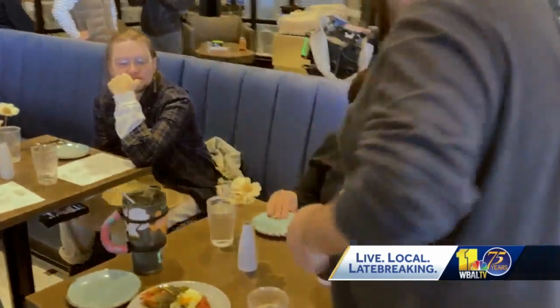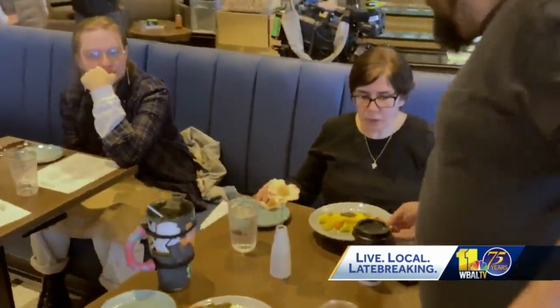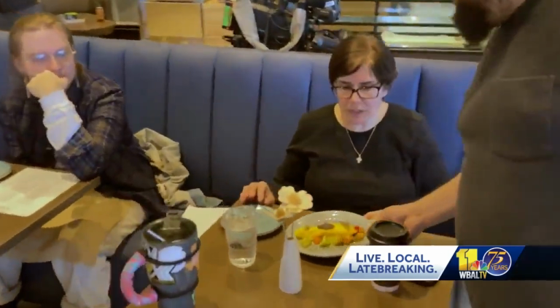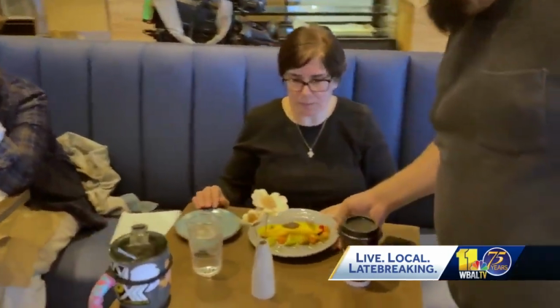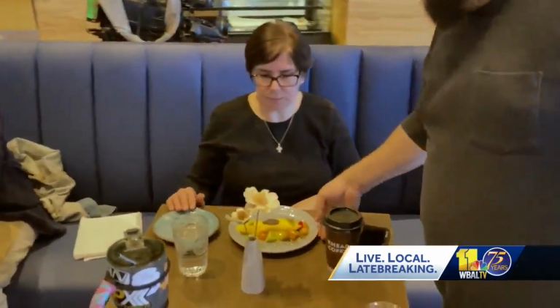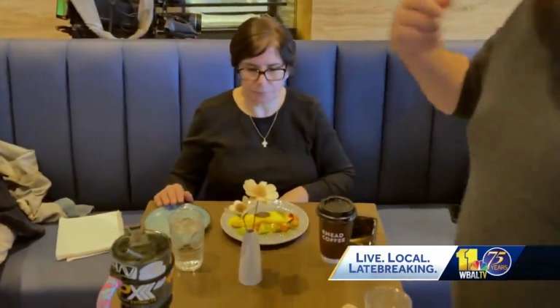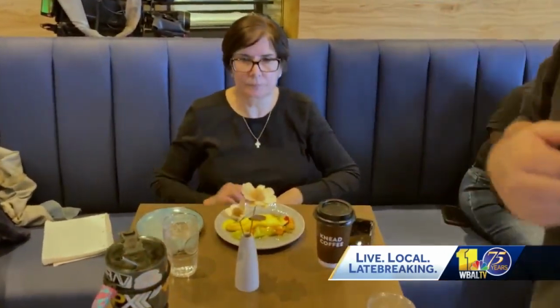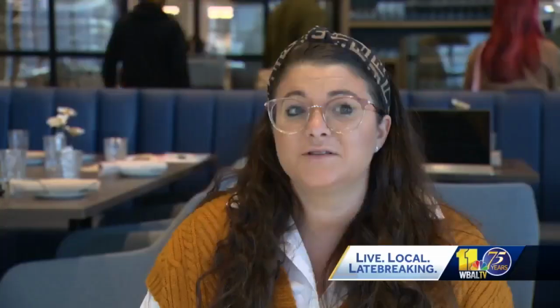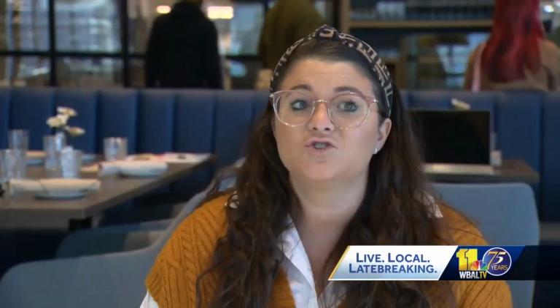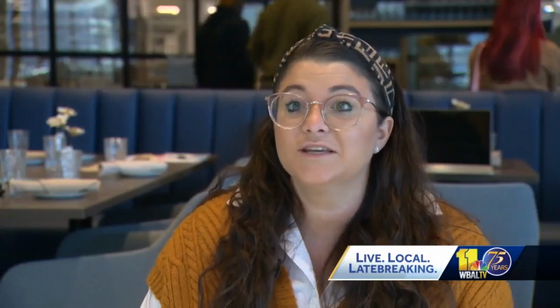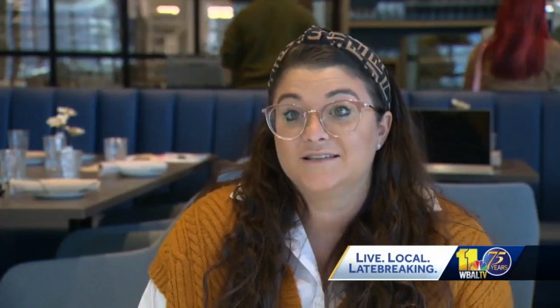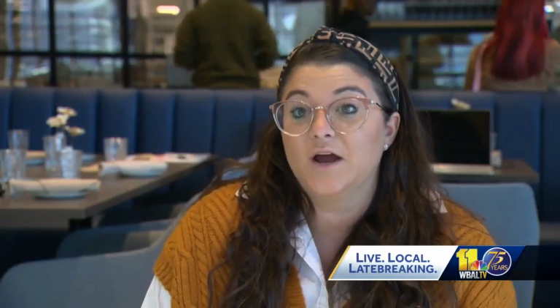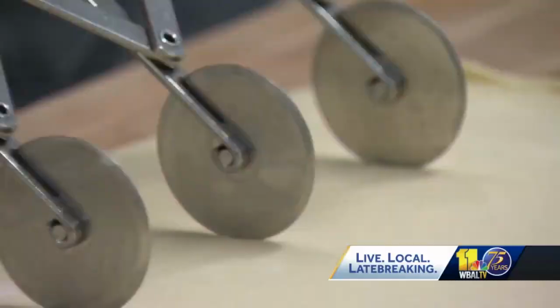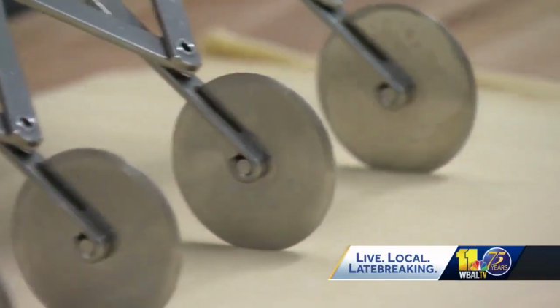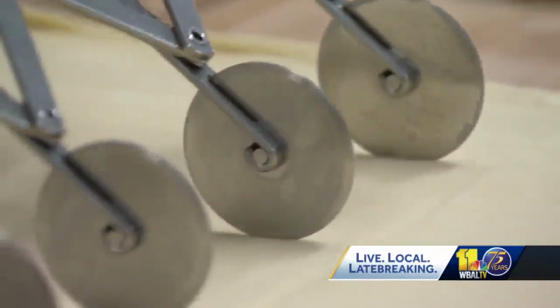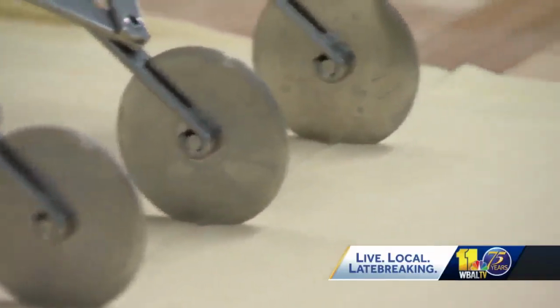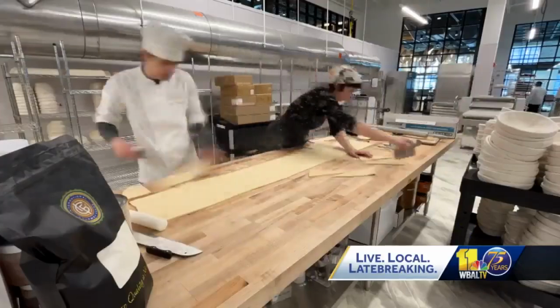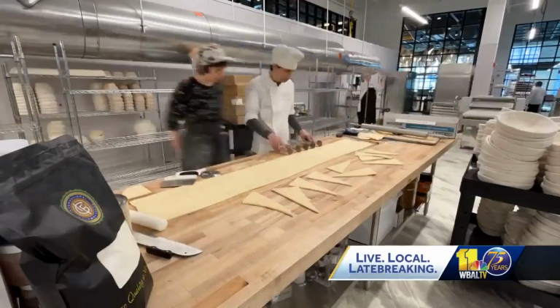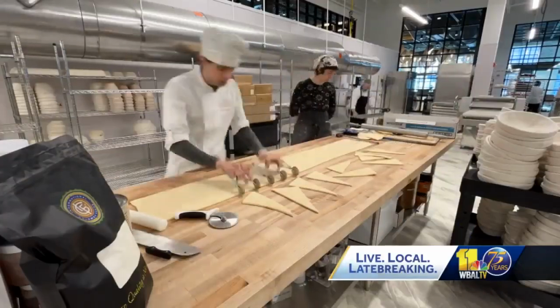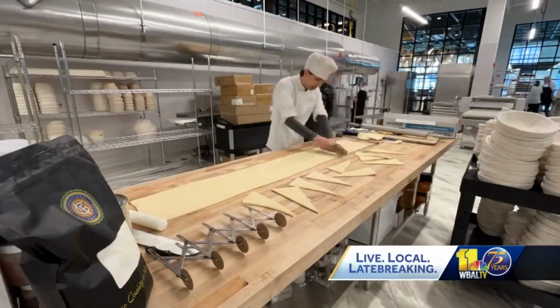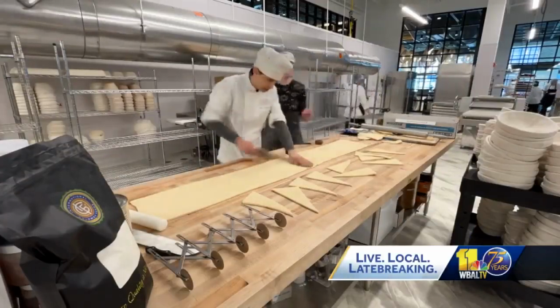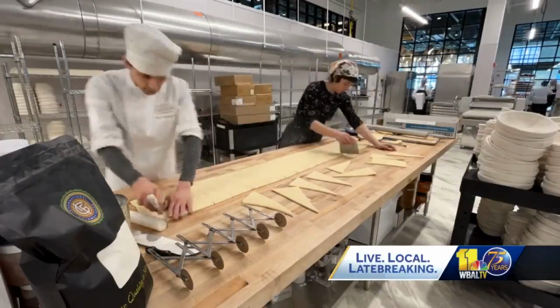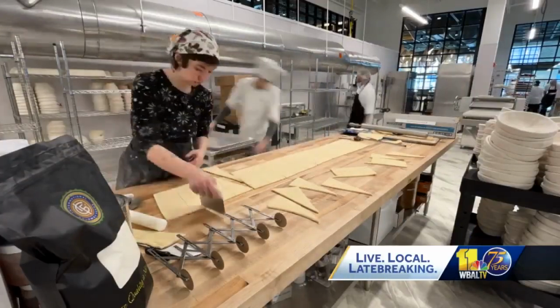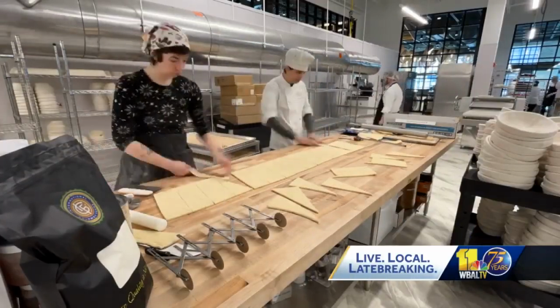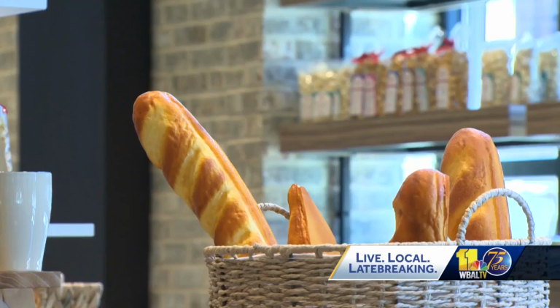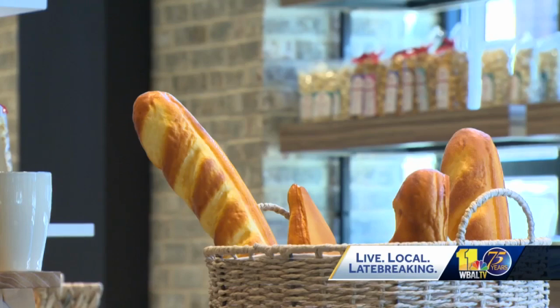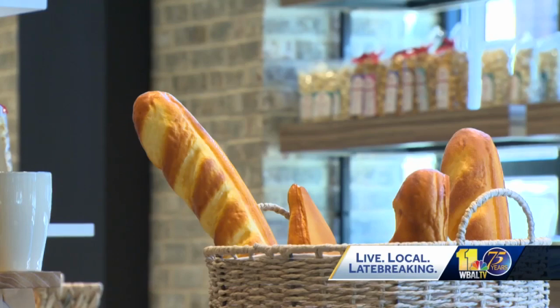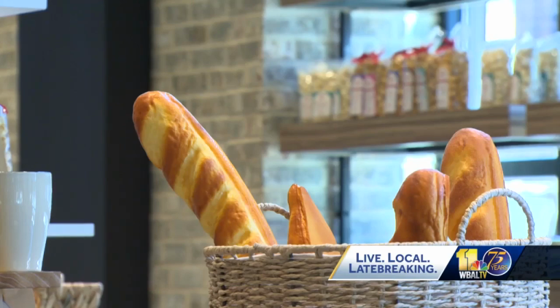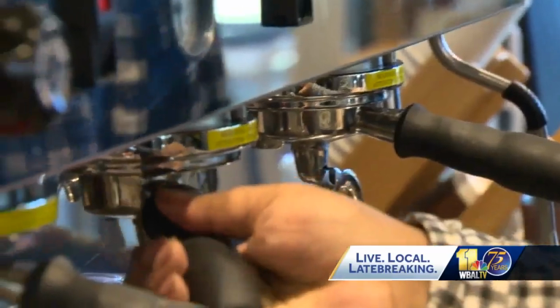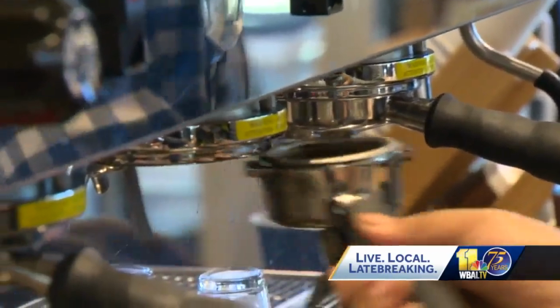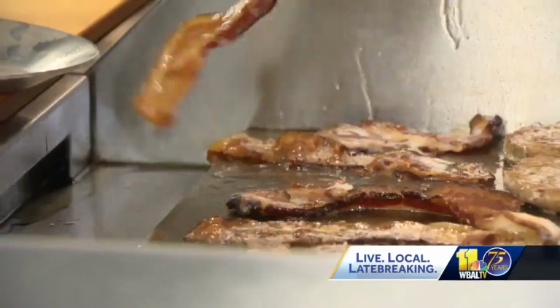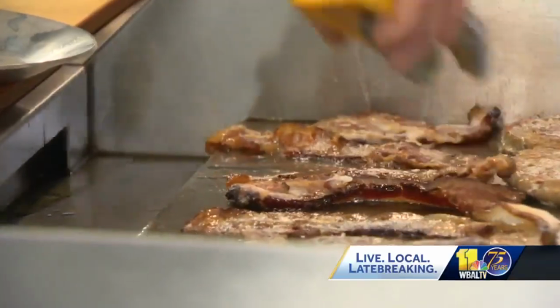Everyone's just thrilled to have a breakfast and lunch concept that just really doesn't exist right now. Knead's Bakery and Cafe features everything from baguettes to bagels, coffee to croissants and more.